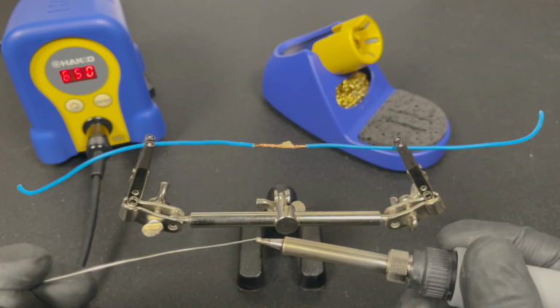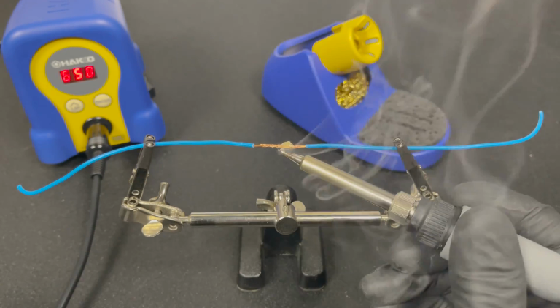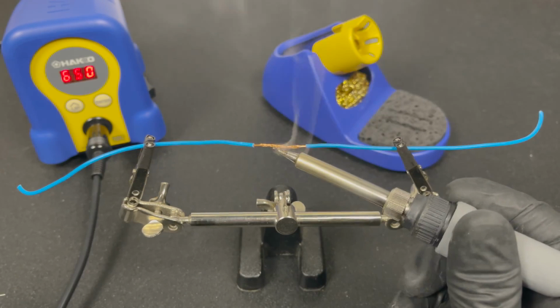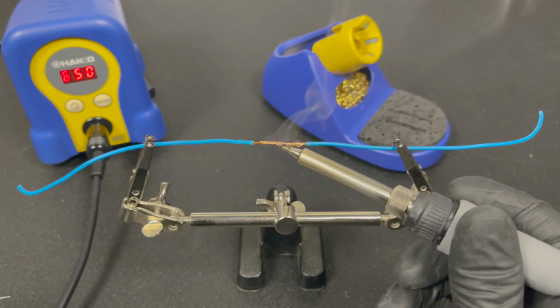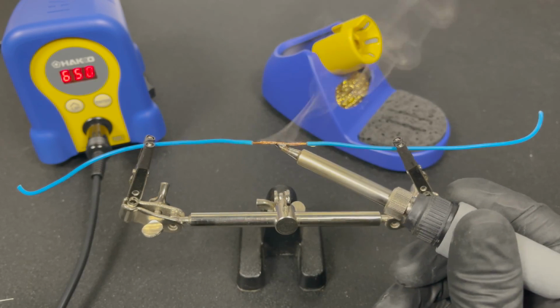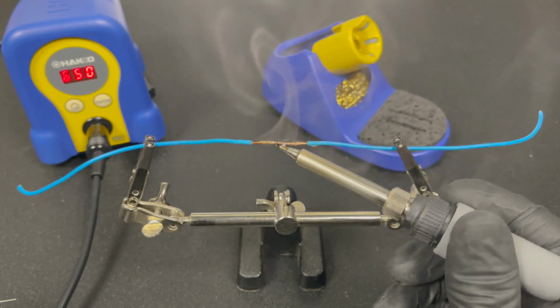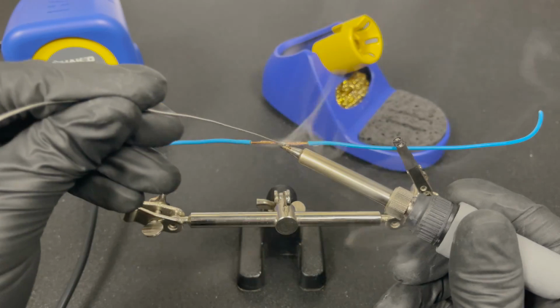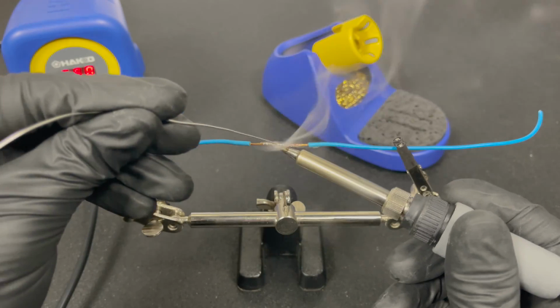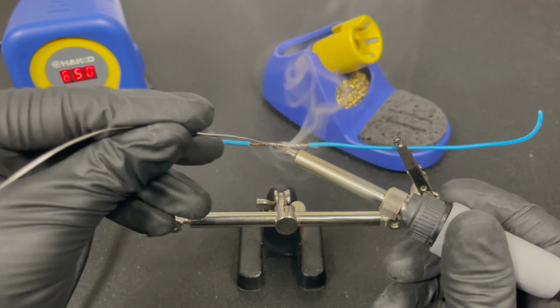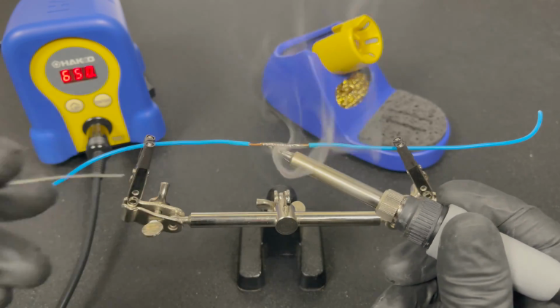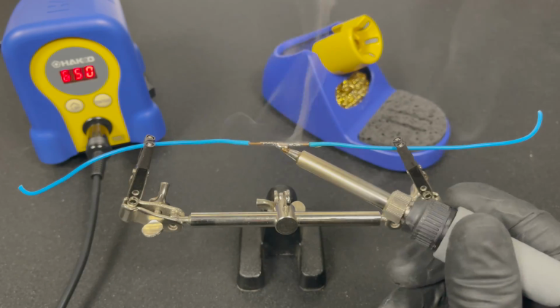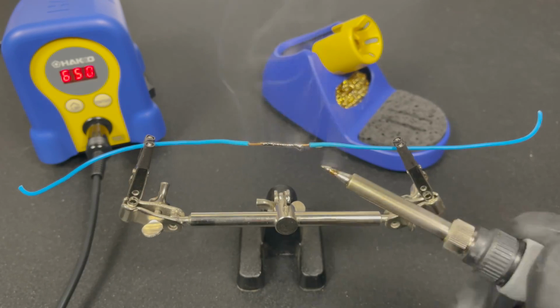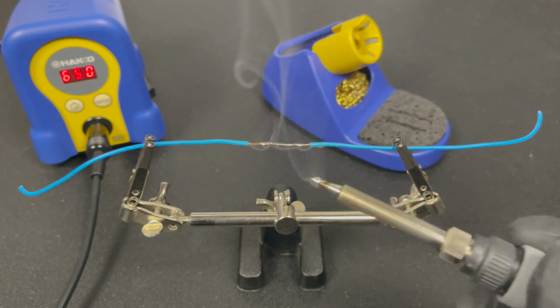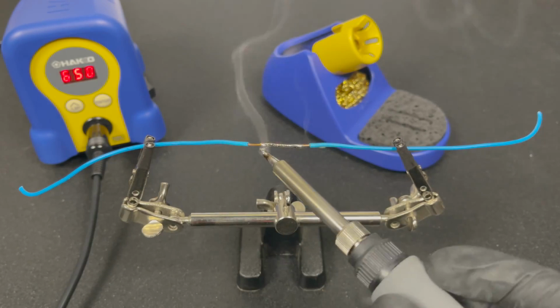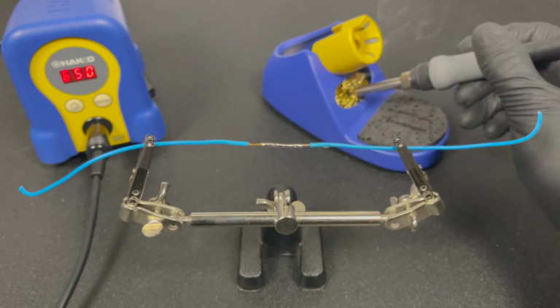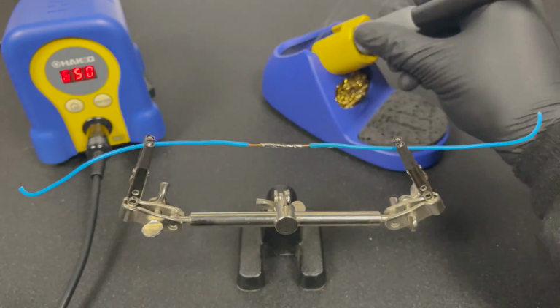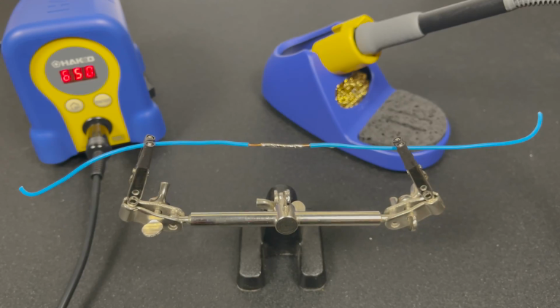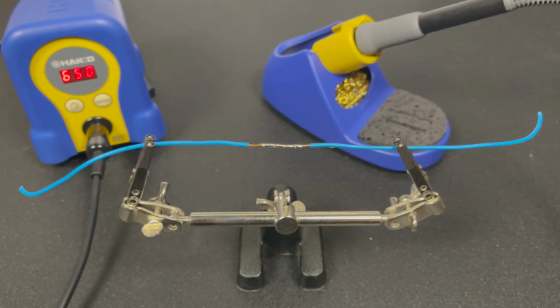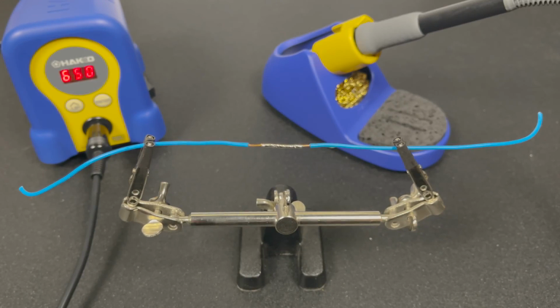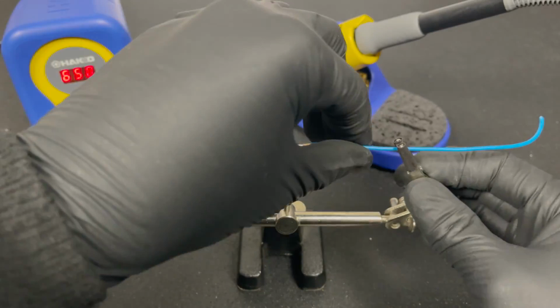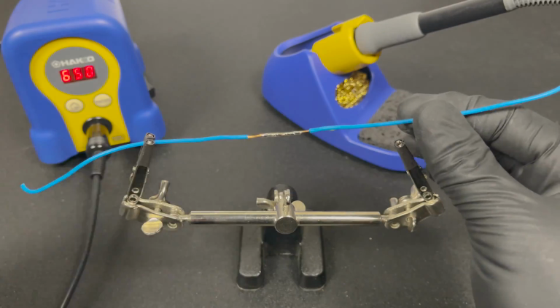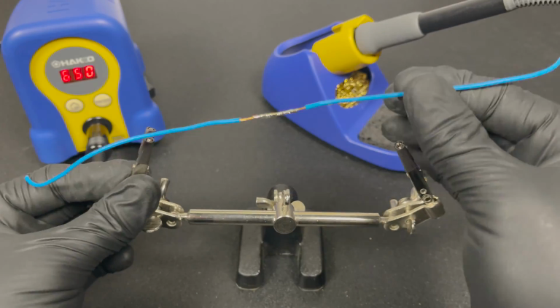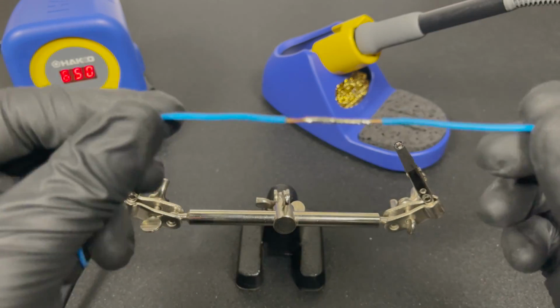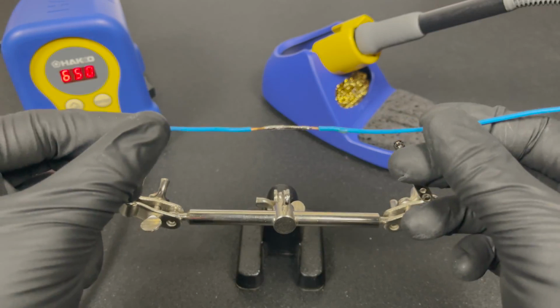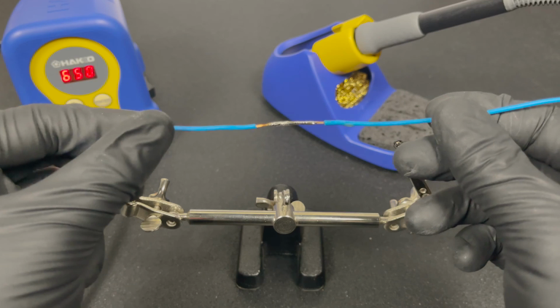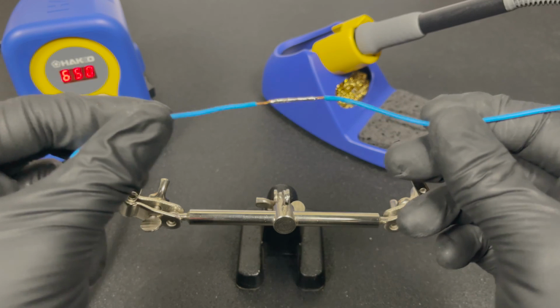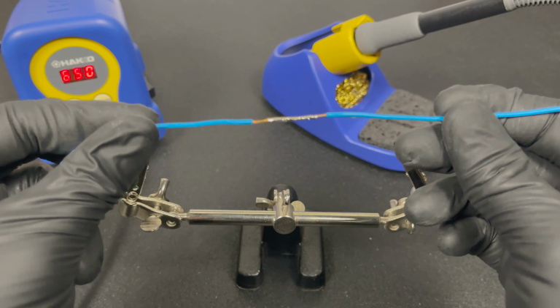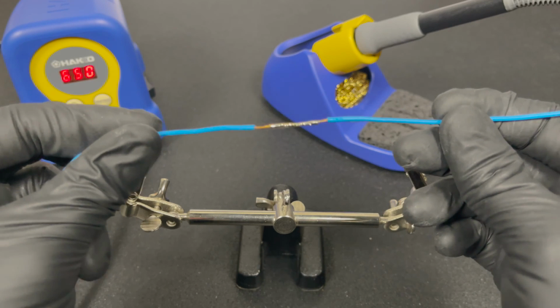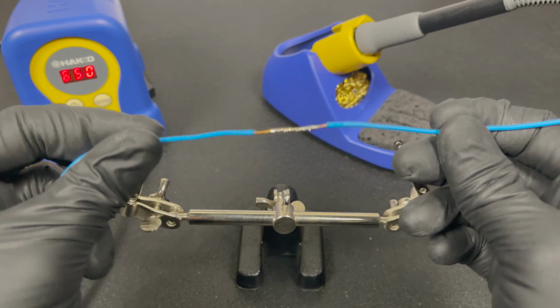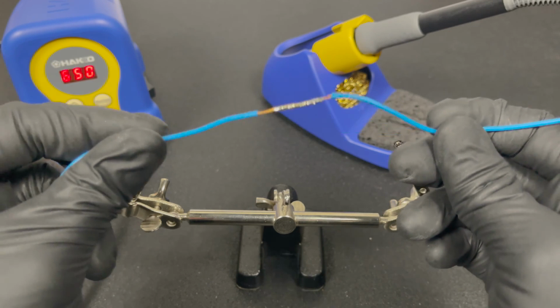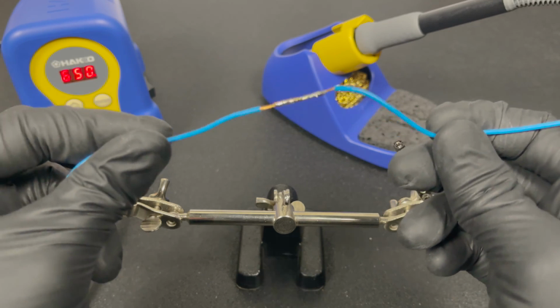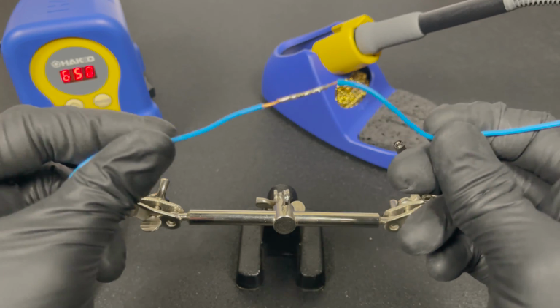The medium wire was pretty much the same — heats up fast and evenly spreads the solder between the copper strands, creating a nice strong connection.